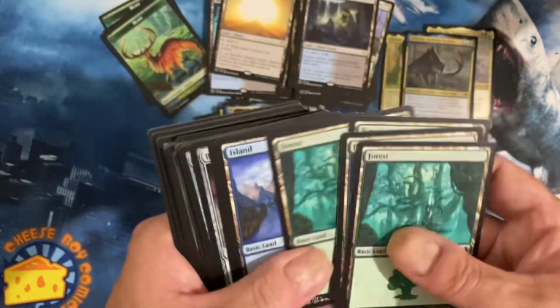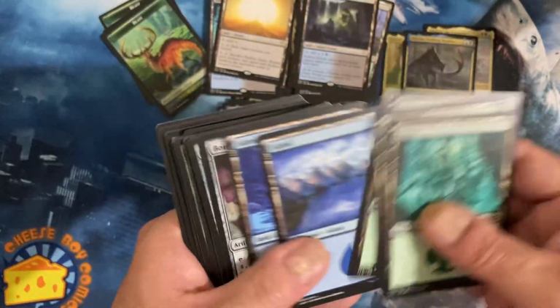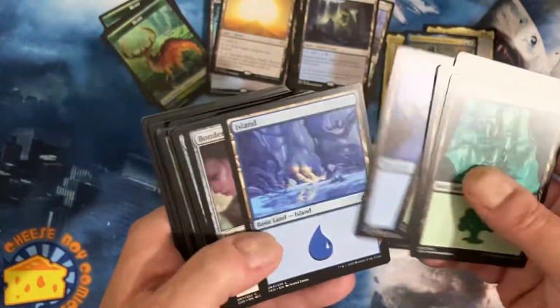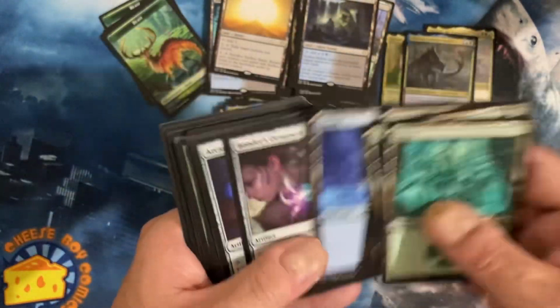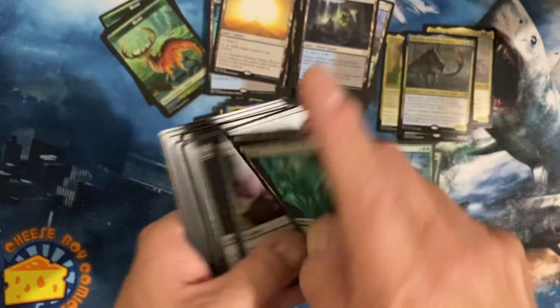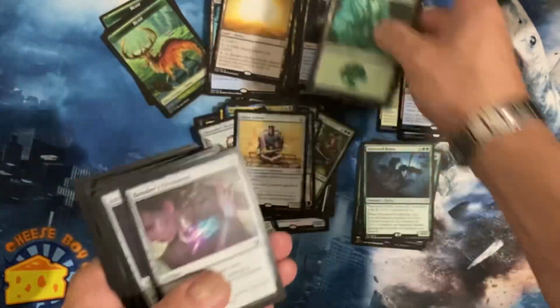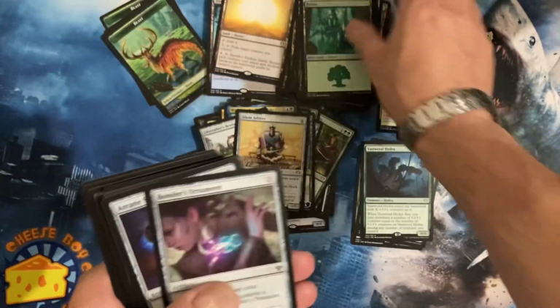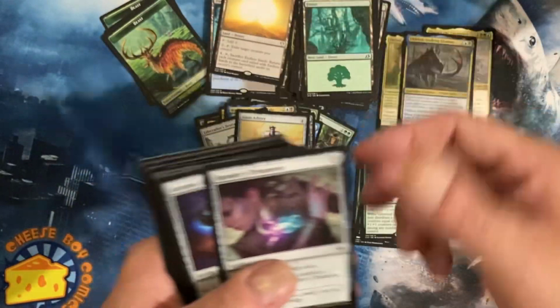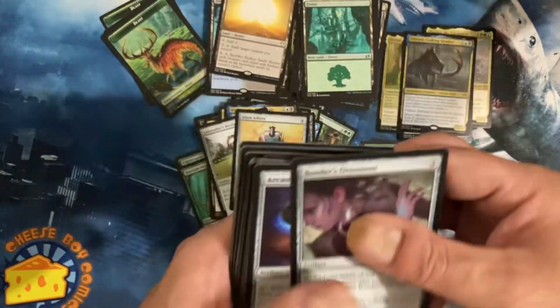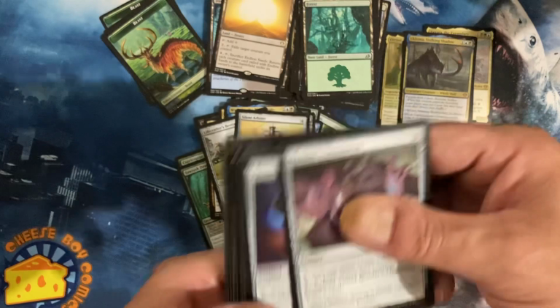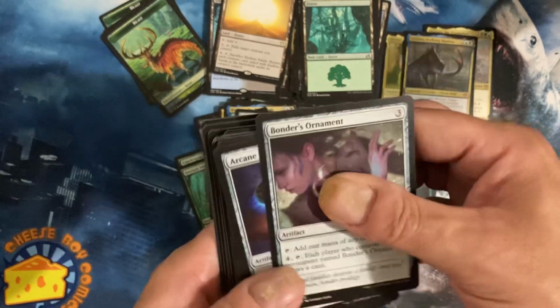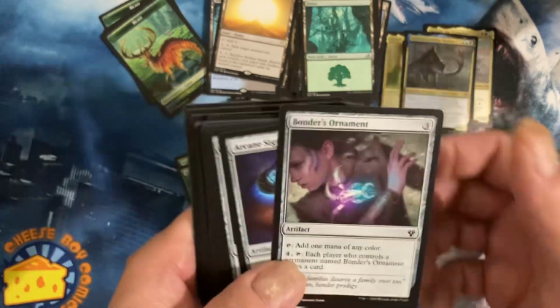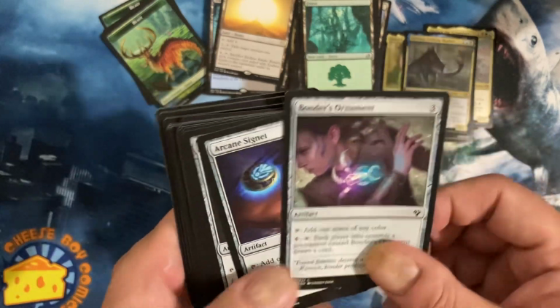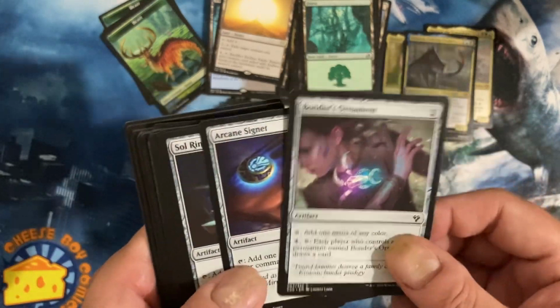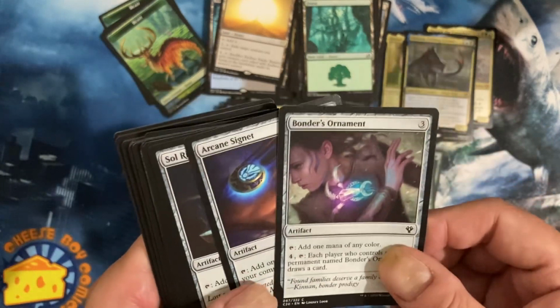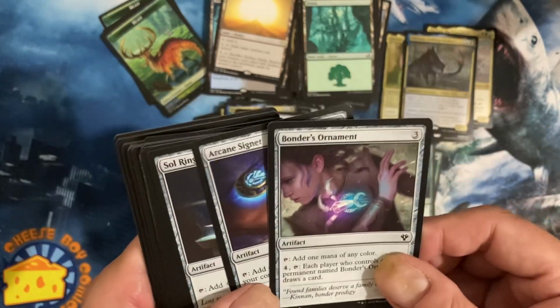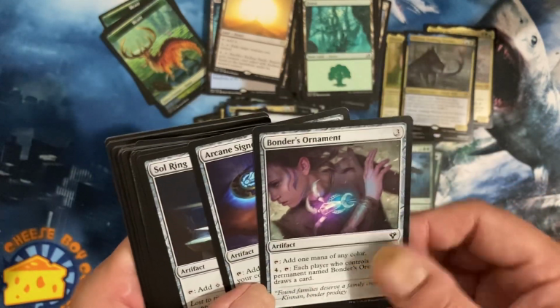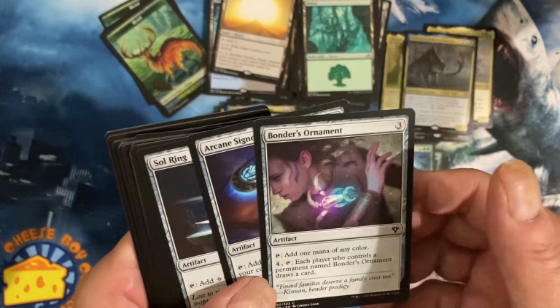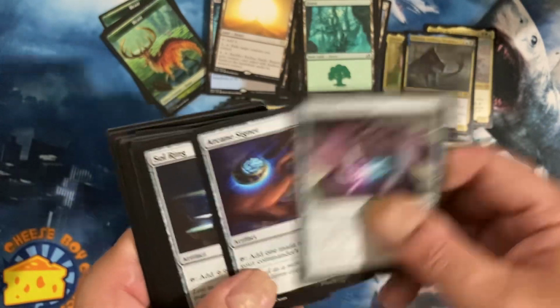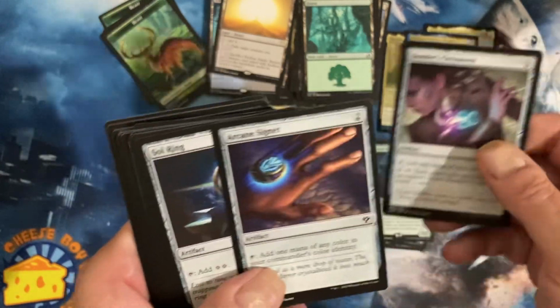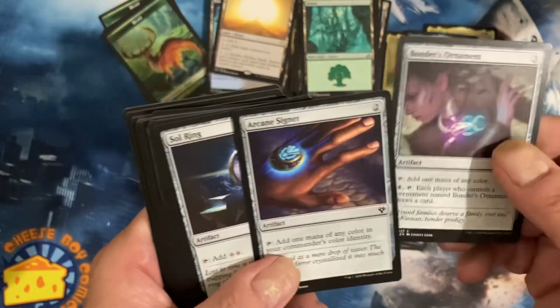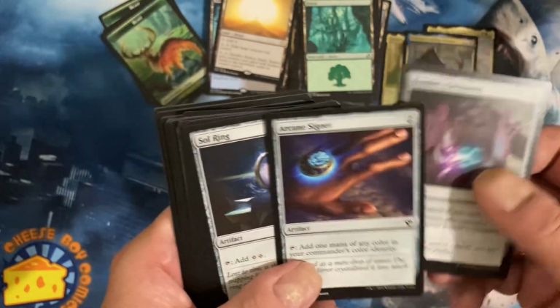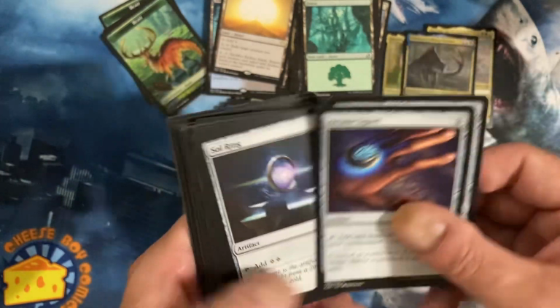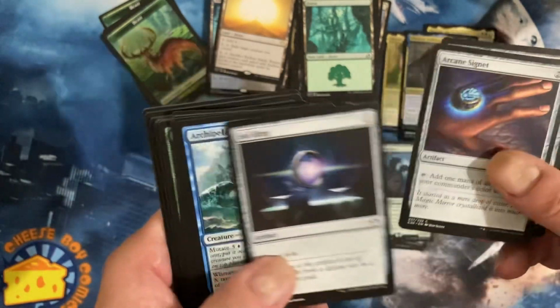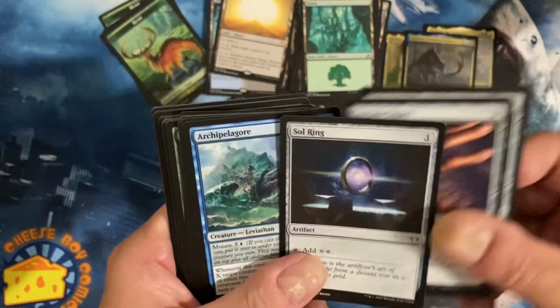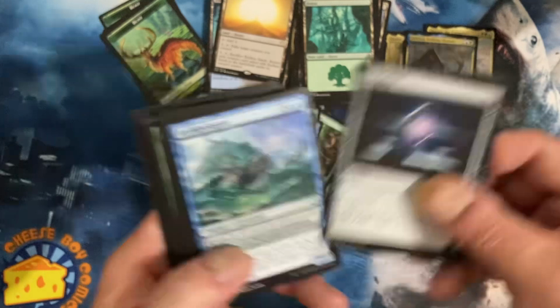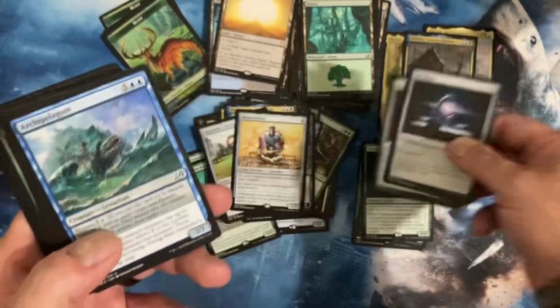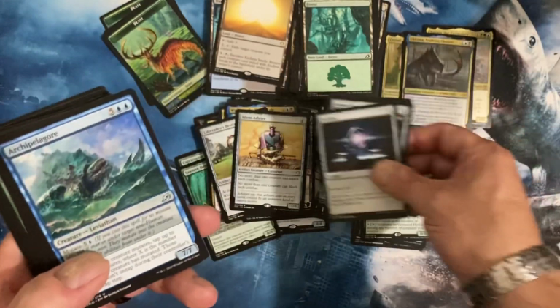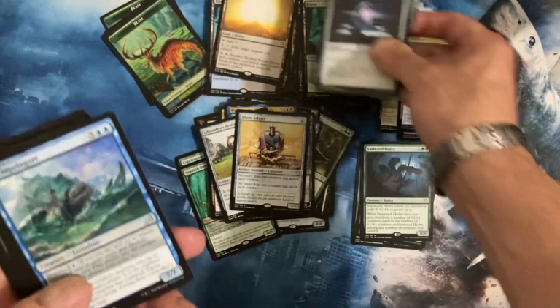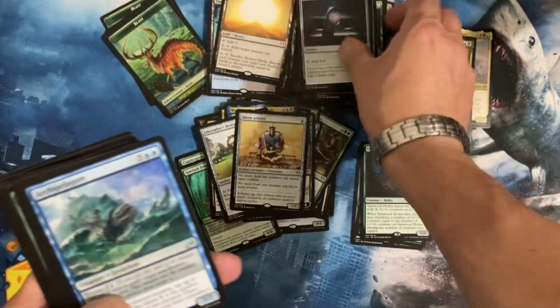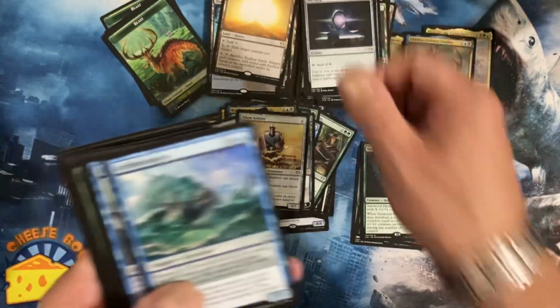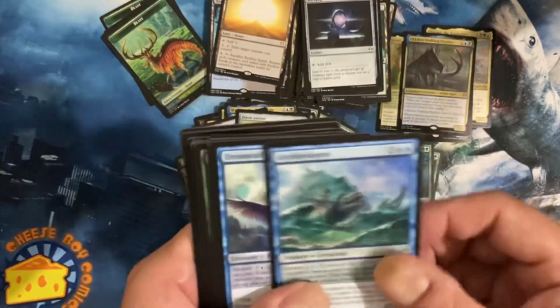Endless Sands, Exotic Orchard, Landmark, Sunken - more lands. Kind of weird having lands and then no lands and then more lands. Arcane Signet, Sol Ring - the usual stuff.